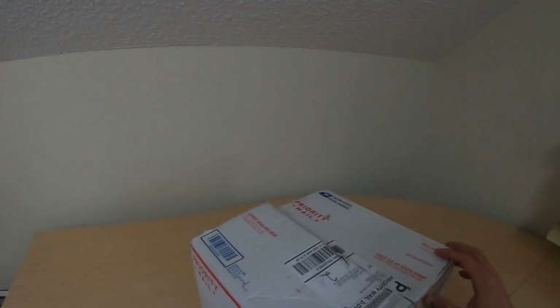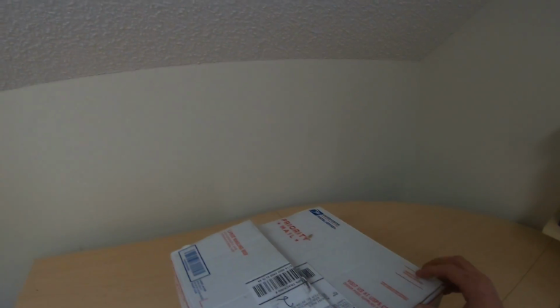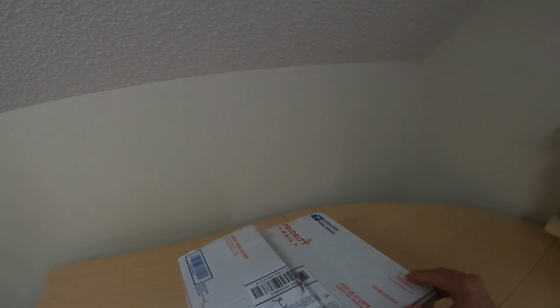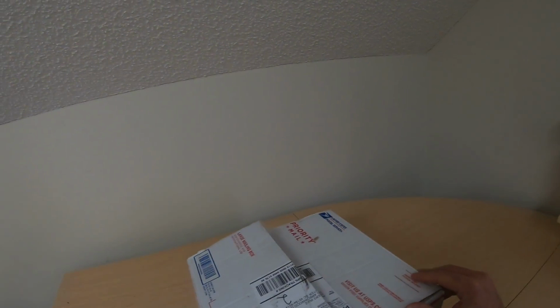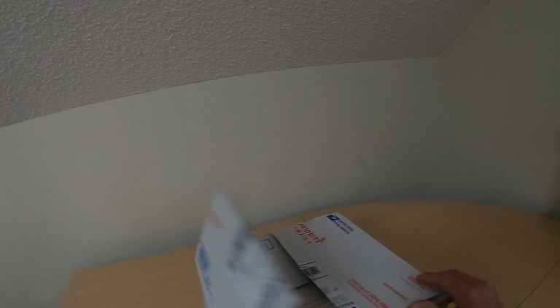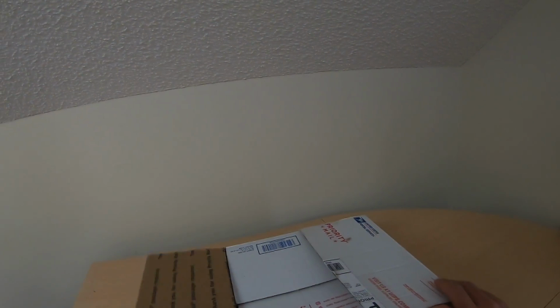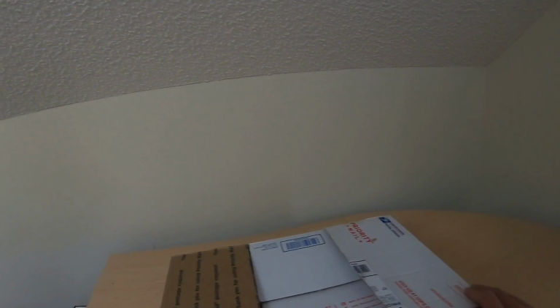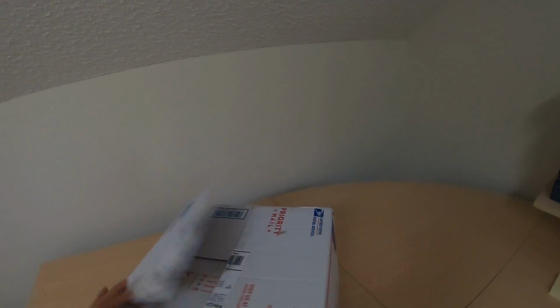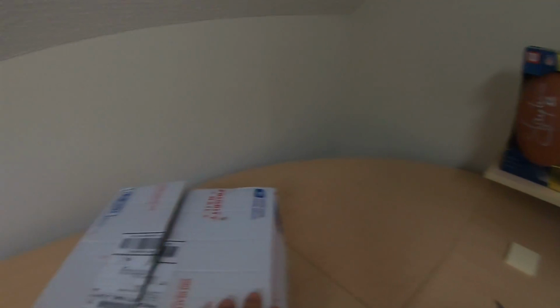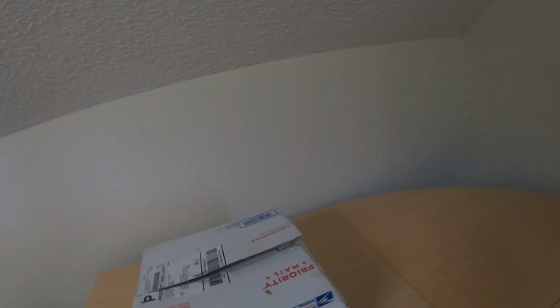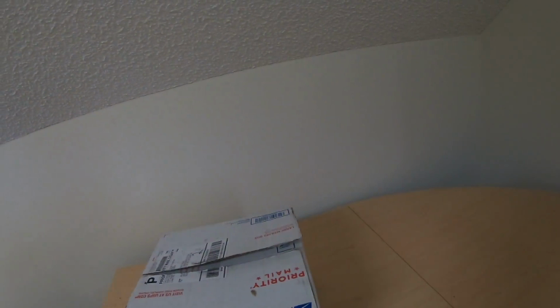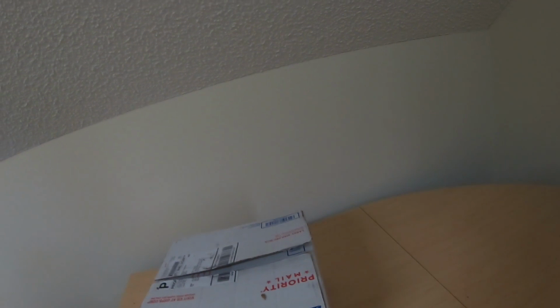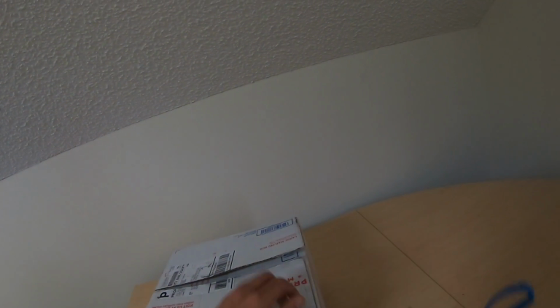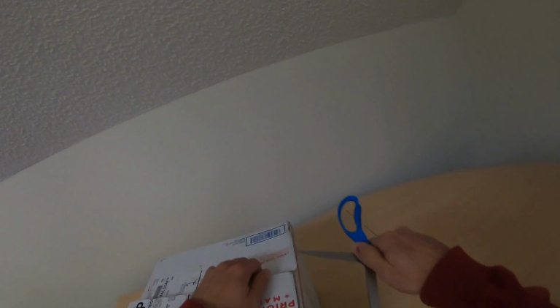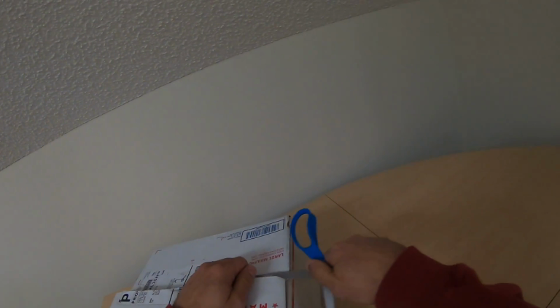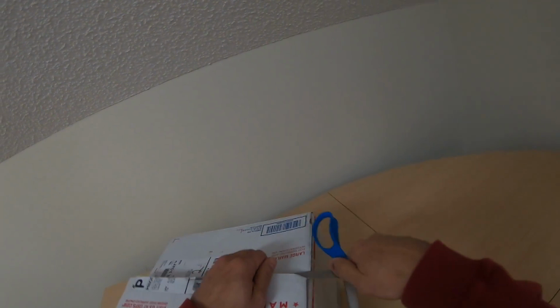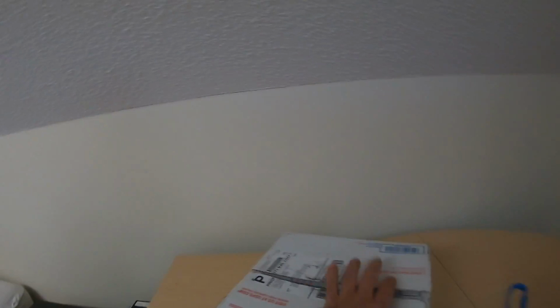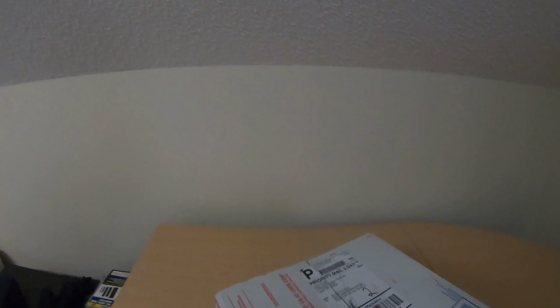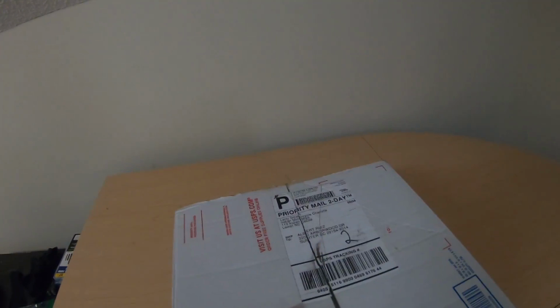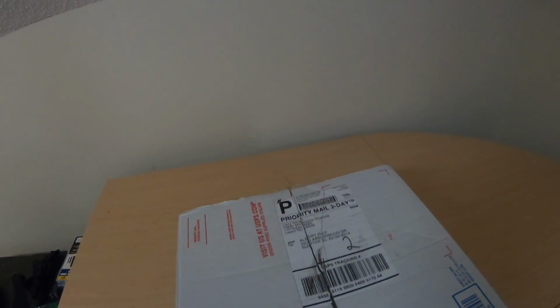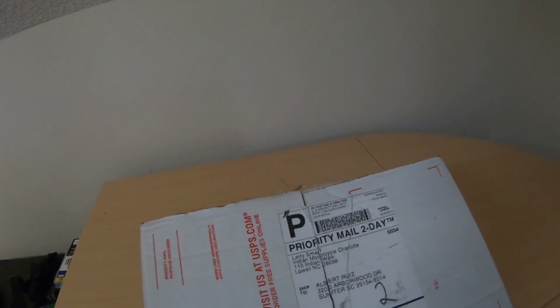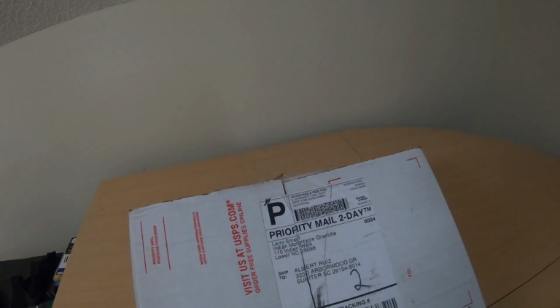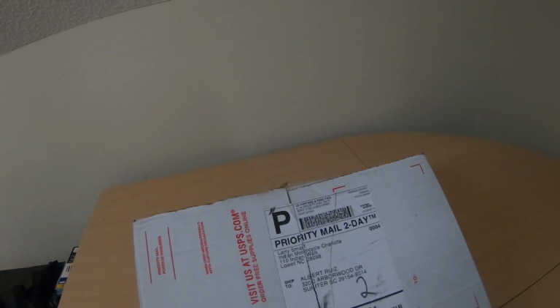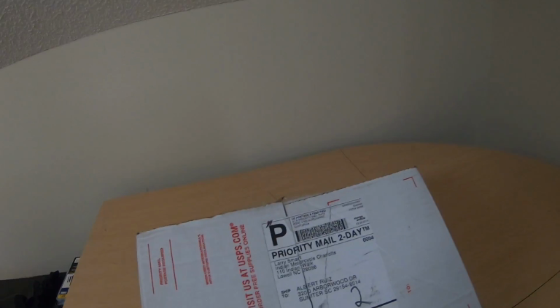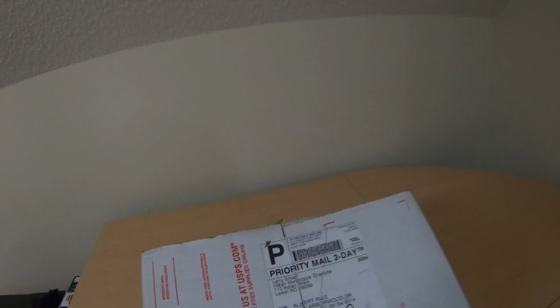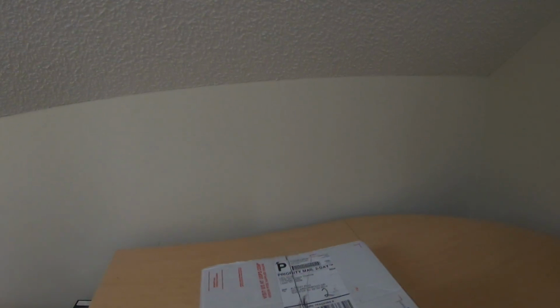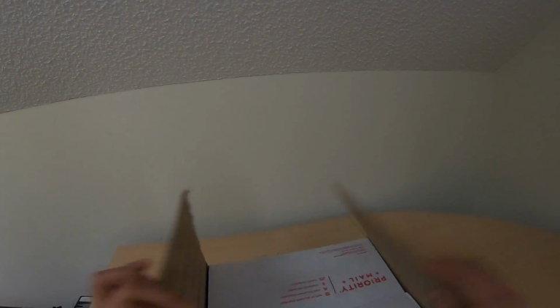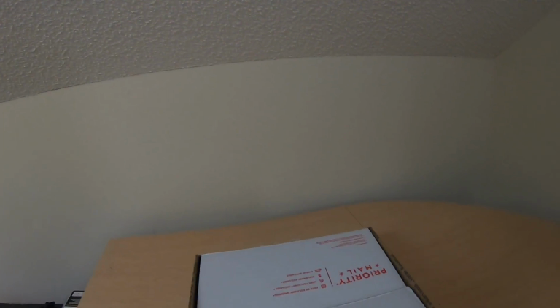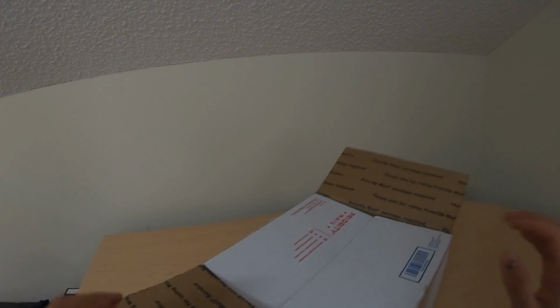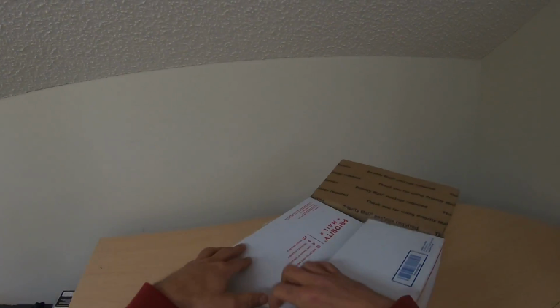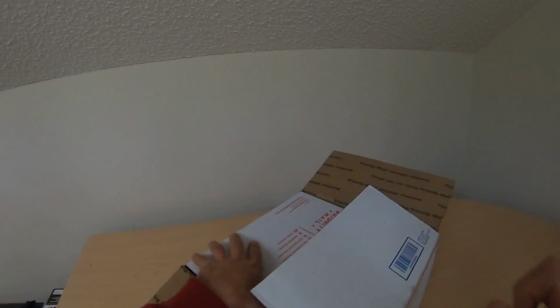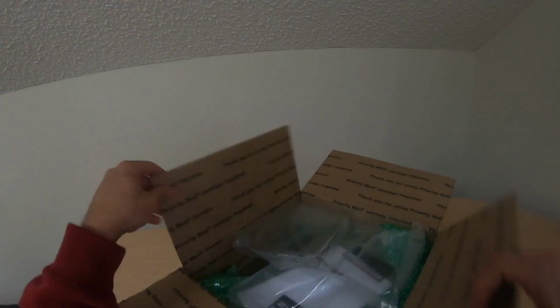What do we have here? We shall find out. Let's do a quick unboxing. It is from Indian Motorcycle Charlotte, so it is of course motorcycle related. Let's figure it out.